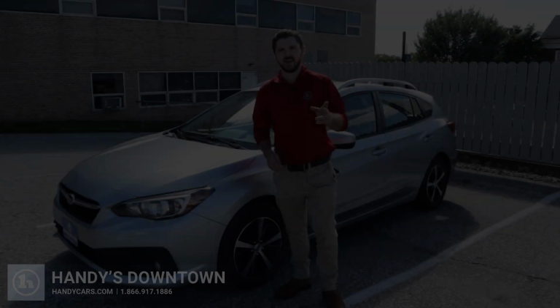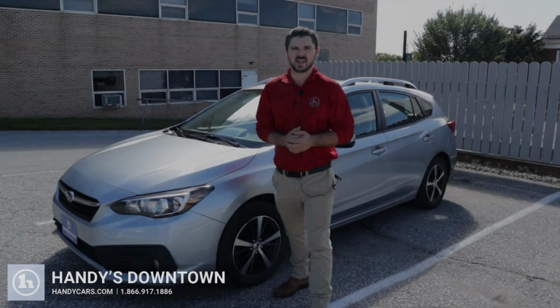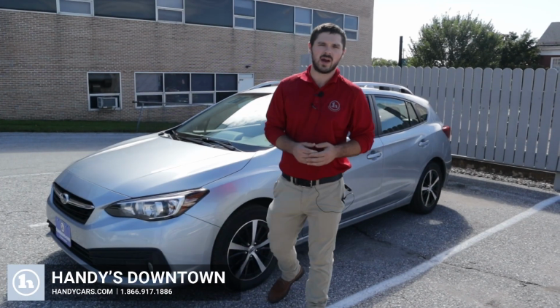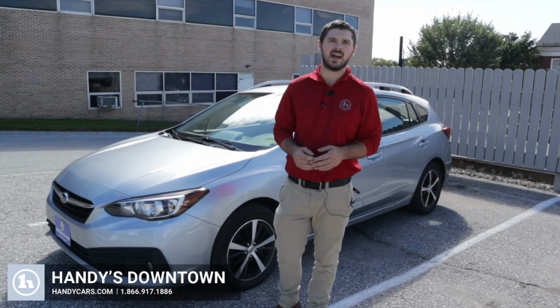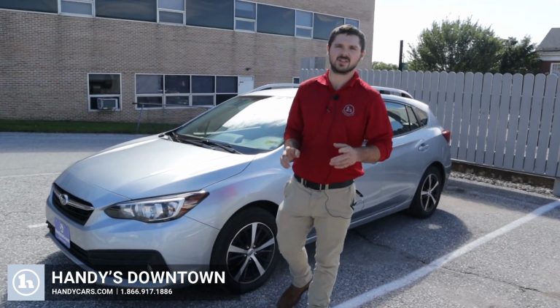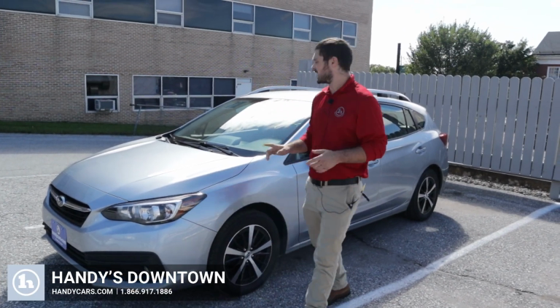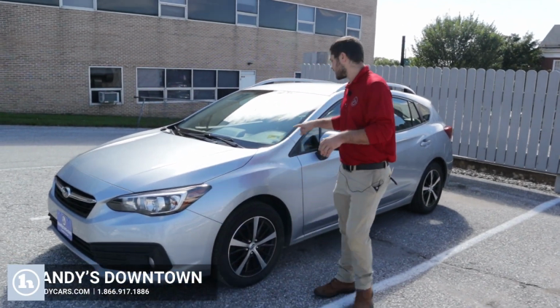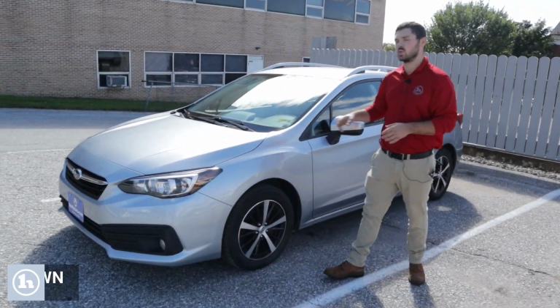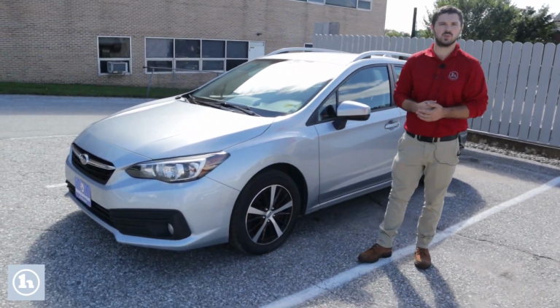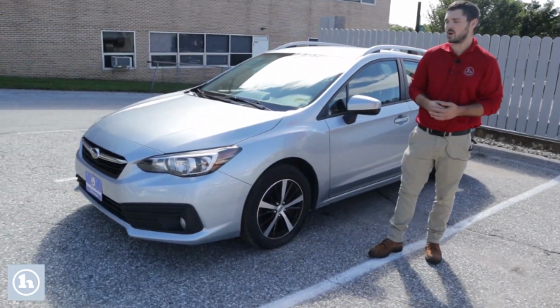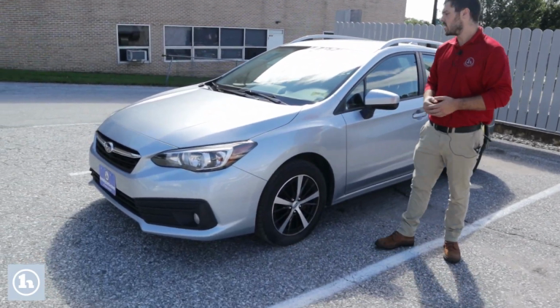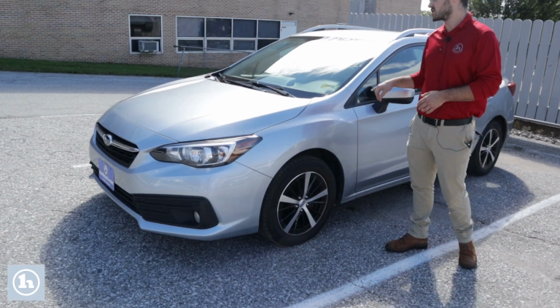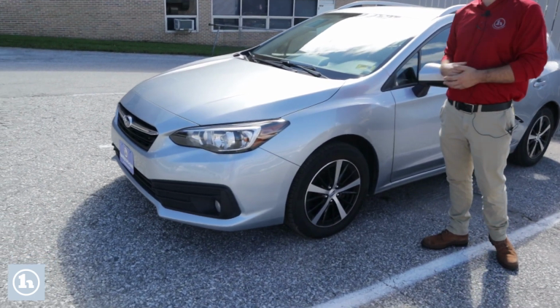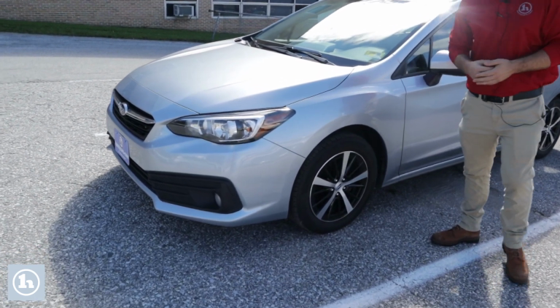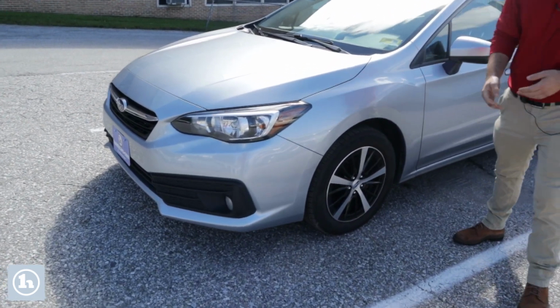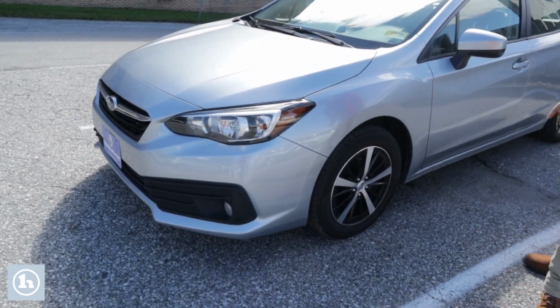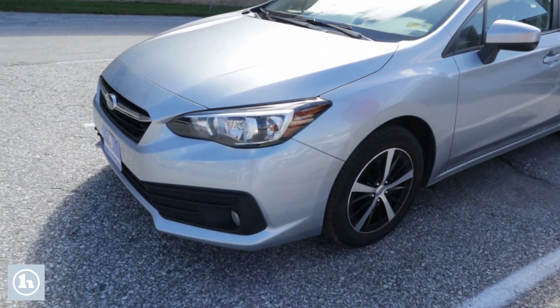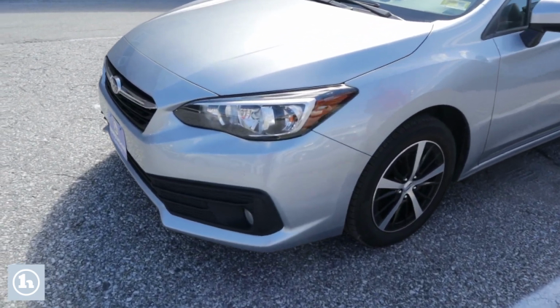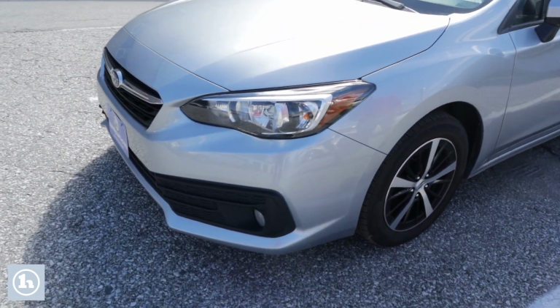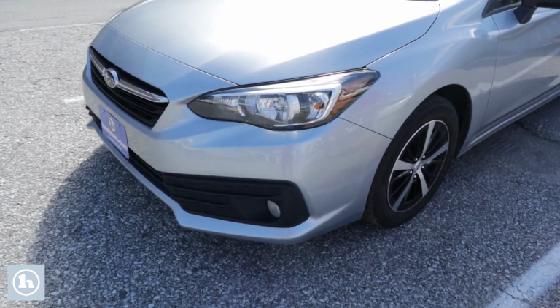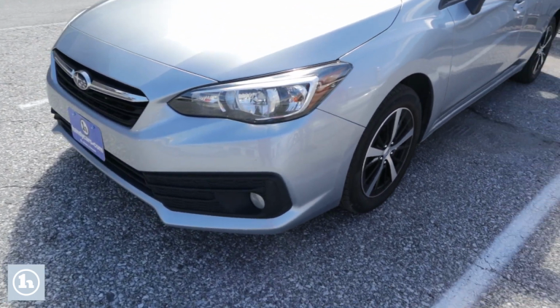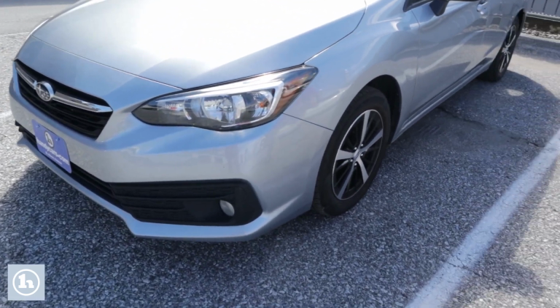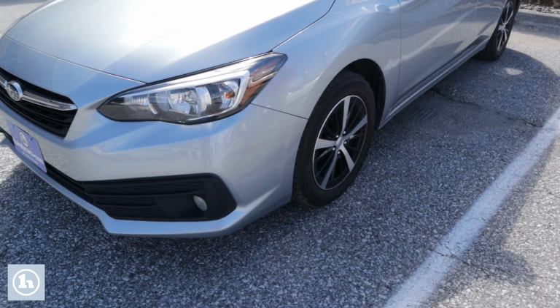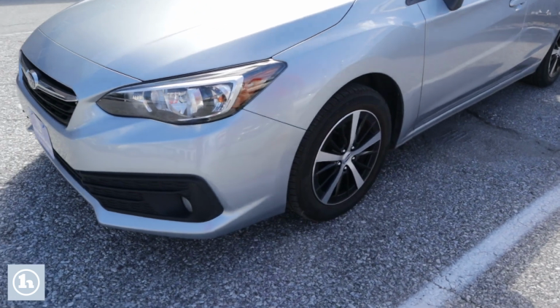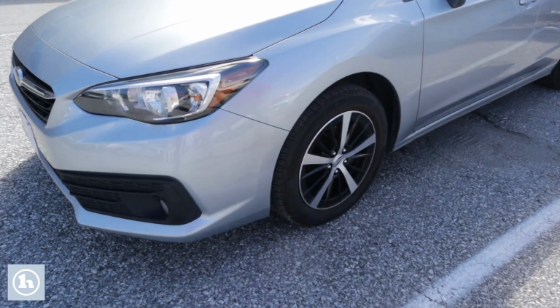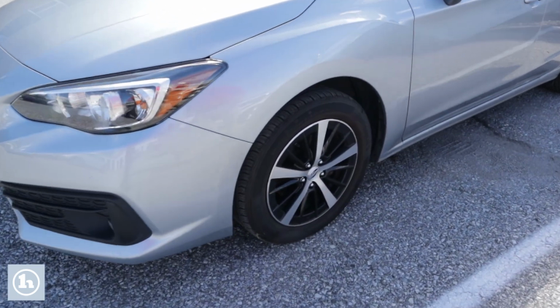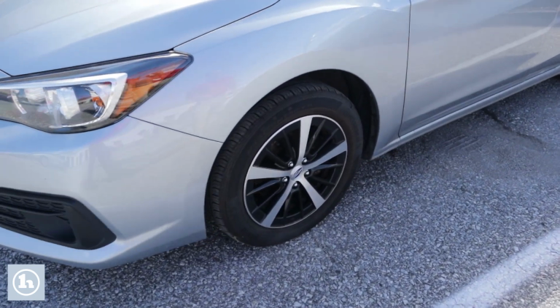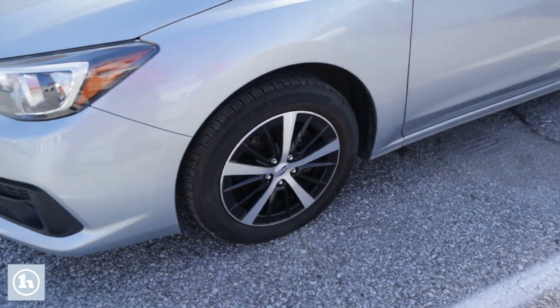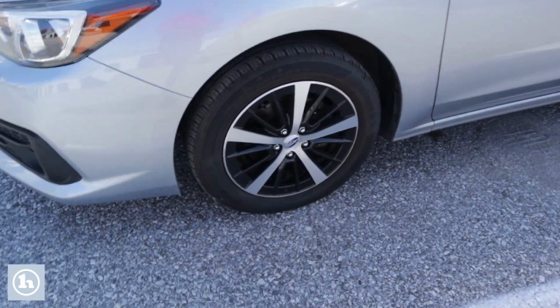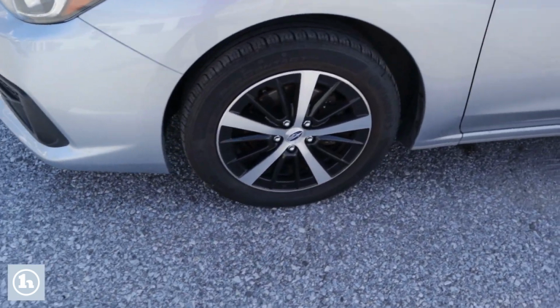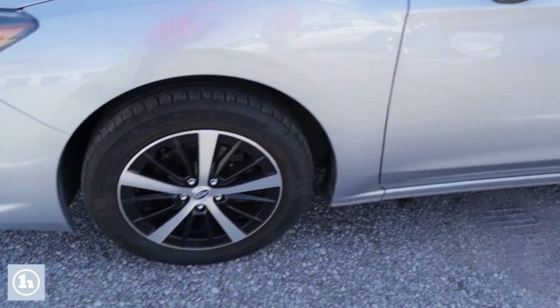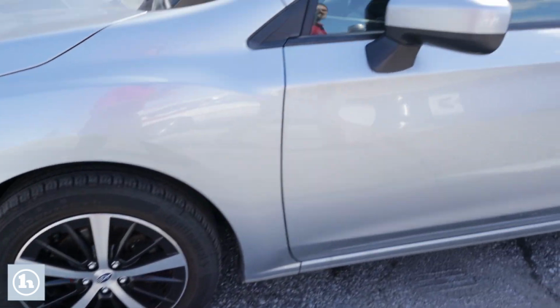Hey, this is Andrew at Handy Downtown, and today we're taking a look at this 2020 Subaru Impreza. Fresh inspection back in June. As we can see here, we've got a nice set of two-tone wheels on there, a nice set of rubber as well. Just going to take a quick walk all the way around it and take a good look.